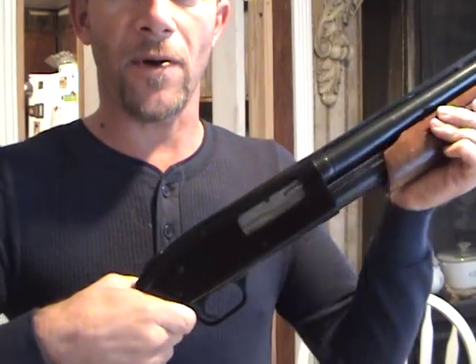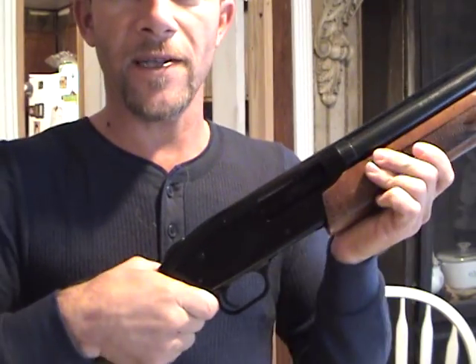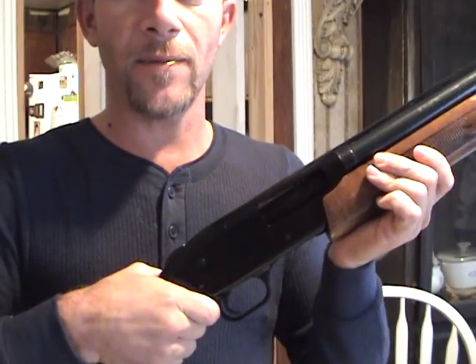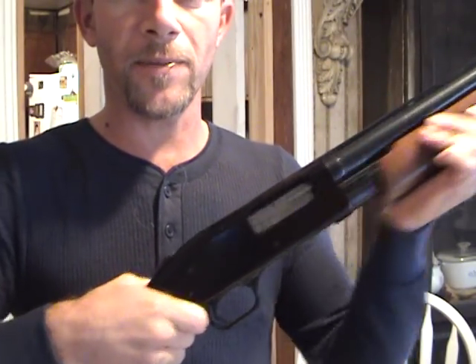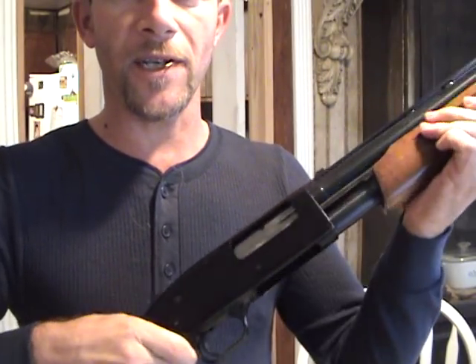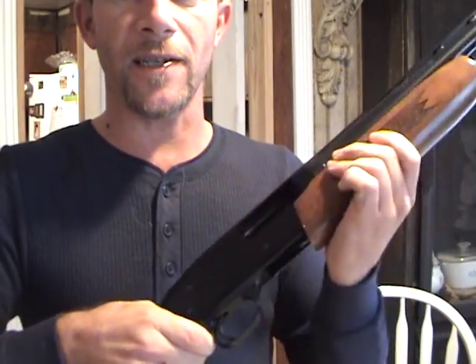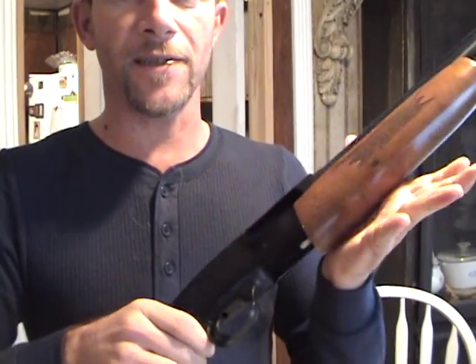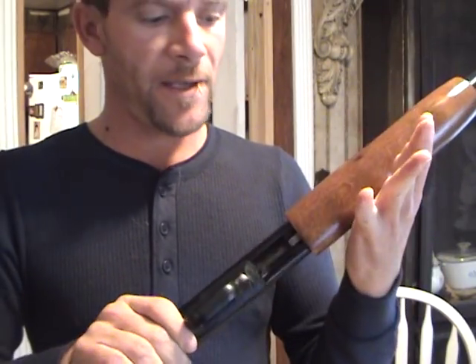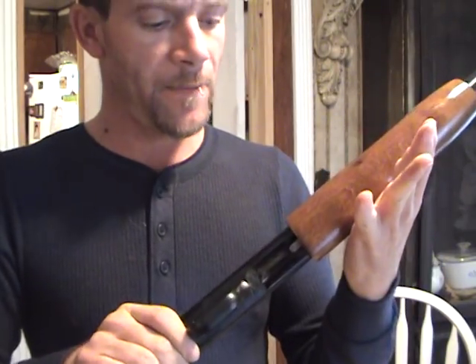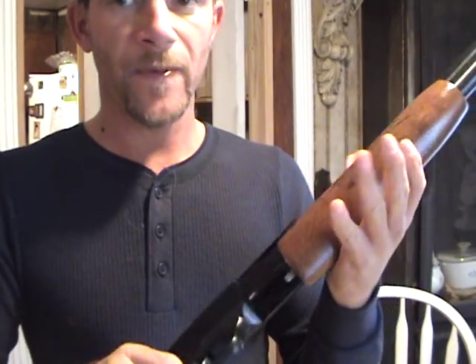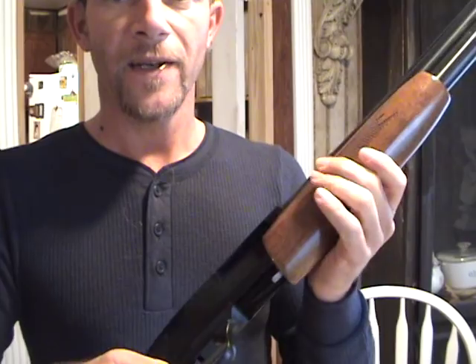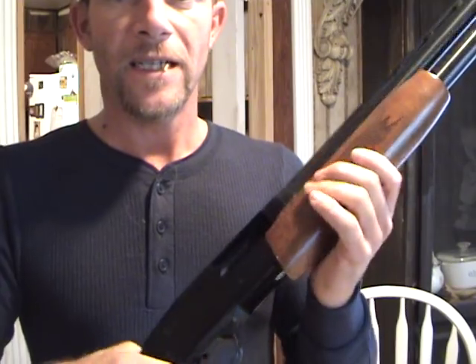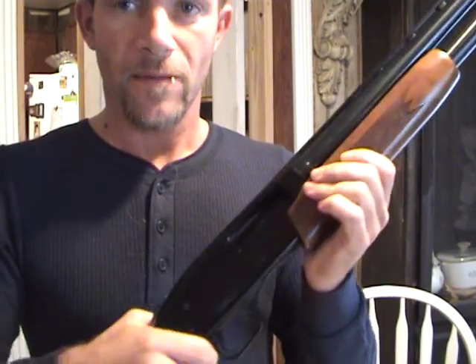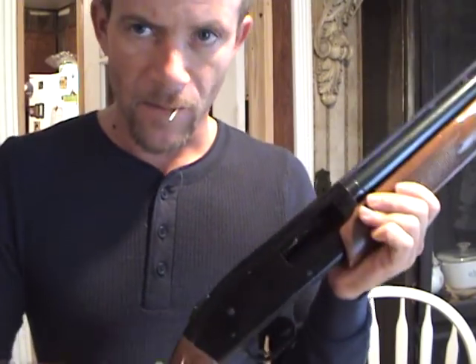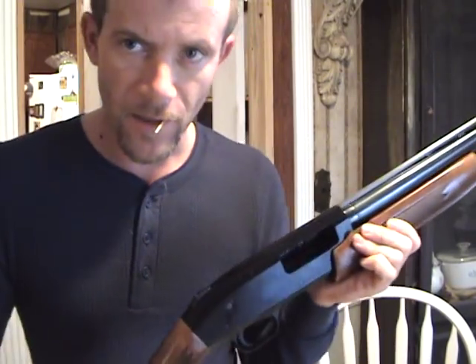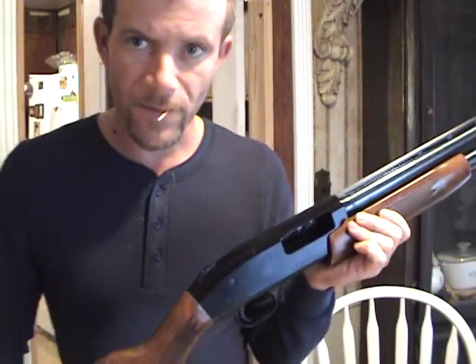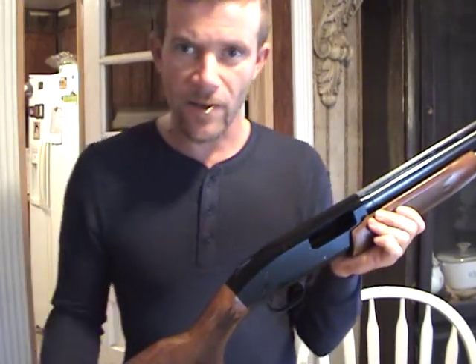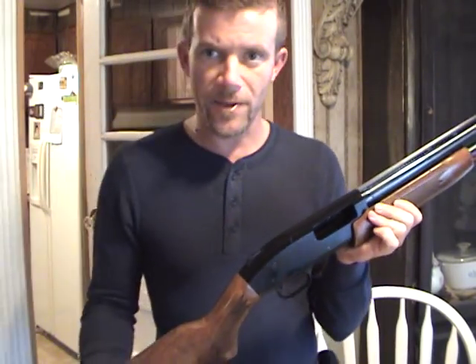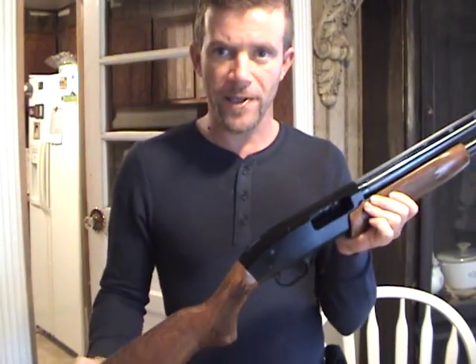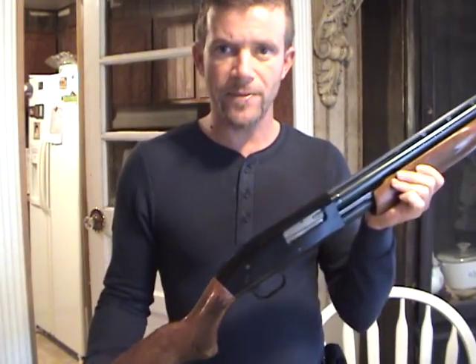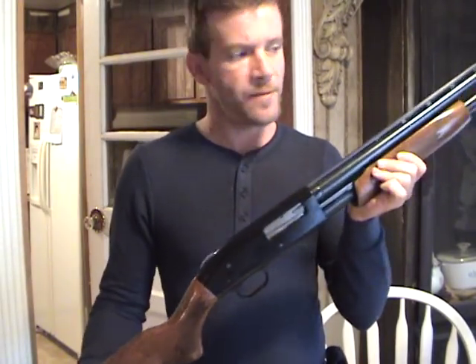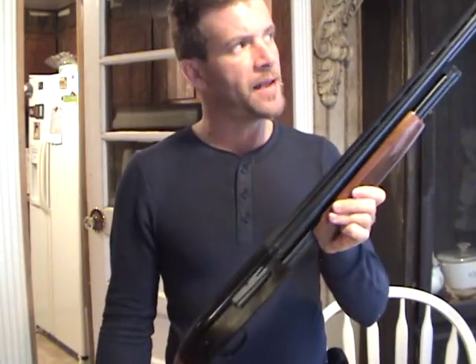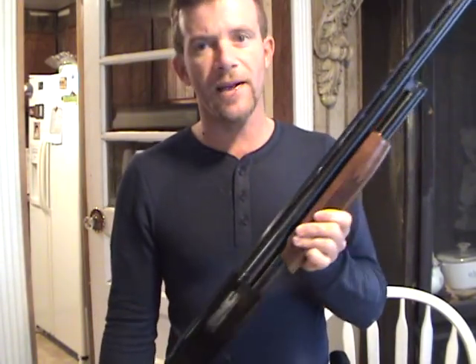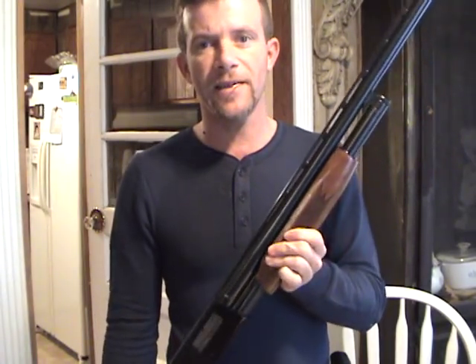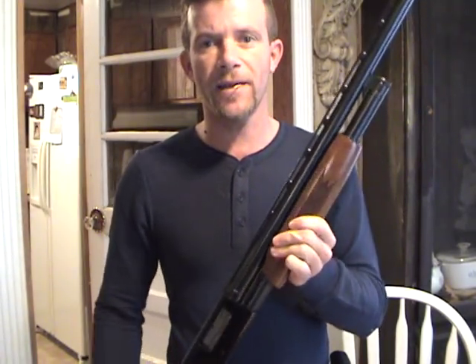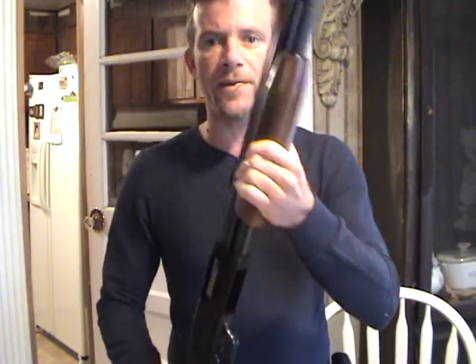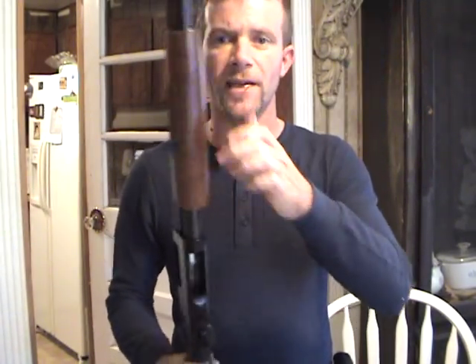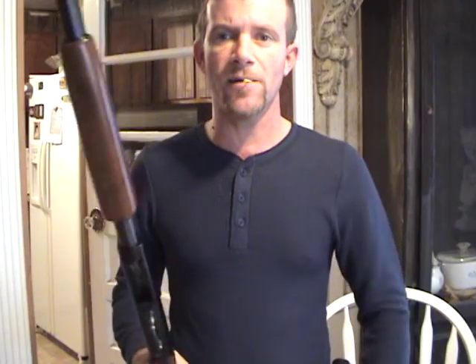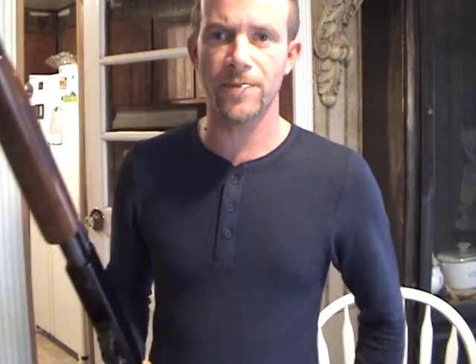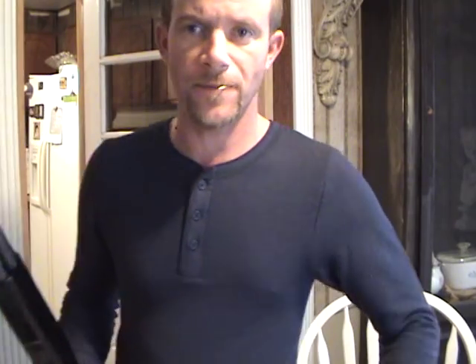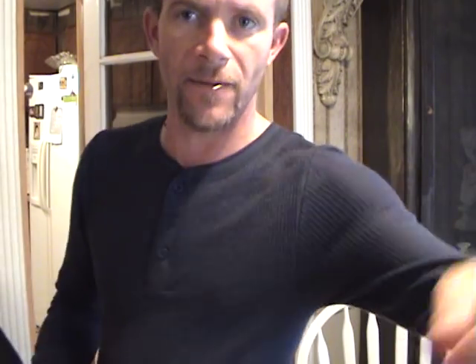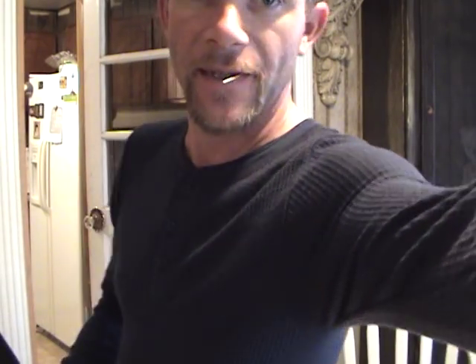You always double, triple check that it is empty. I hope this video helps you a little bit. Mac Daddy 1911A1 signing off. Y'all have a good day.